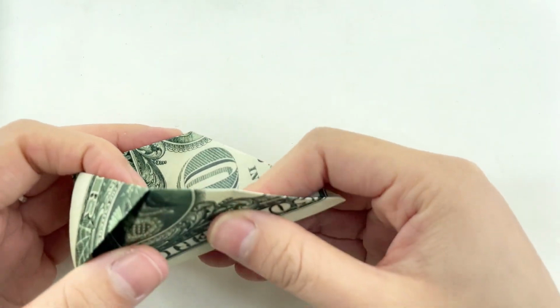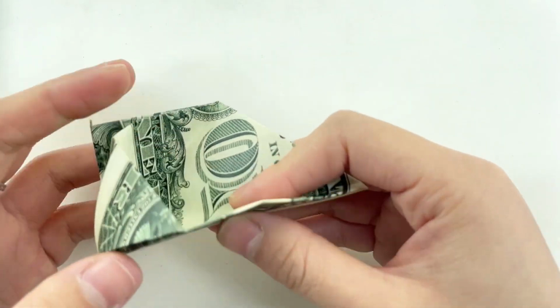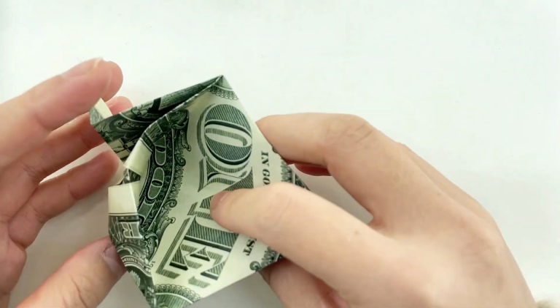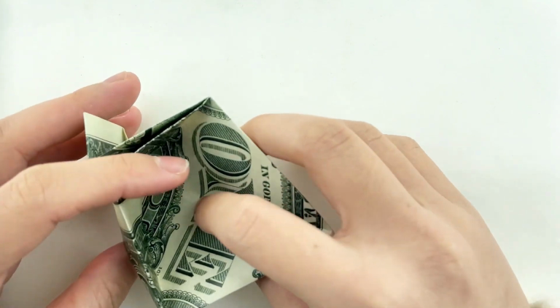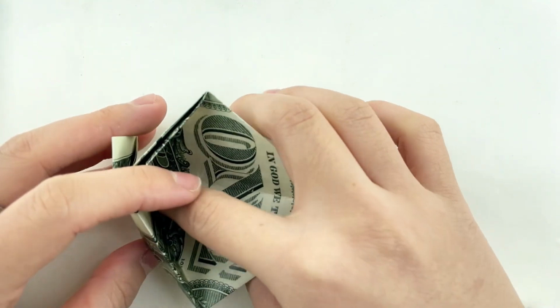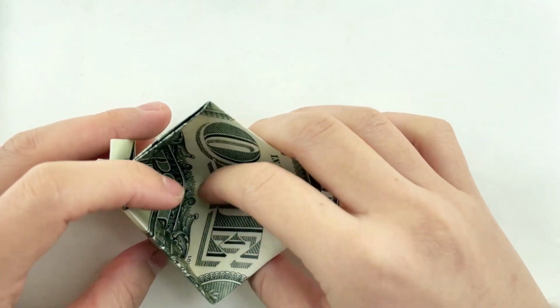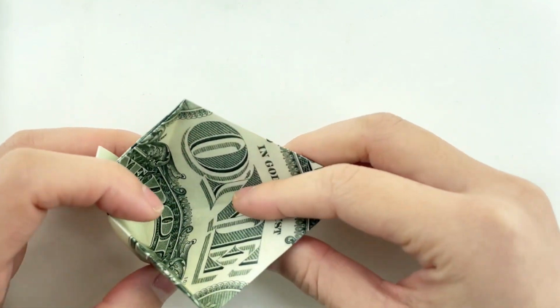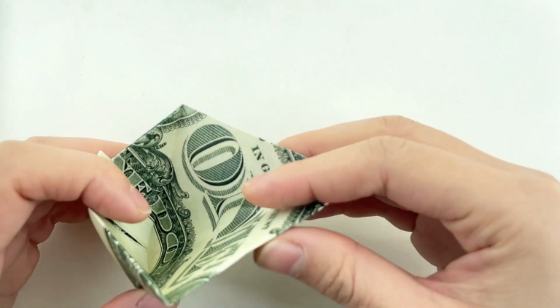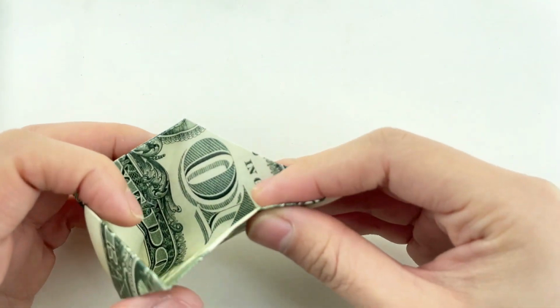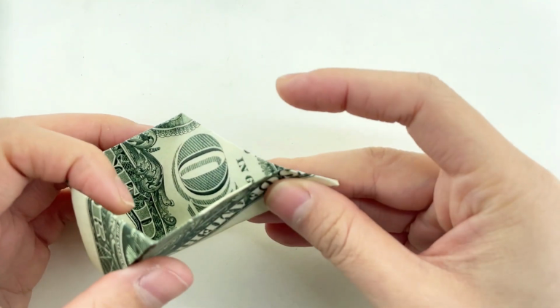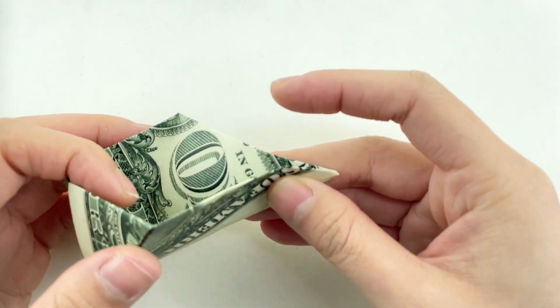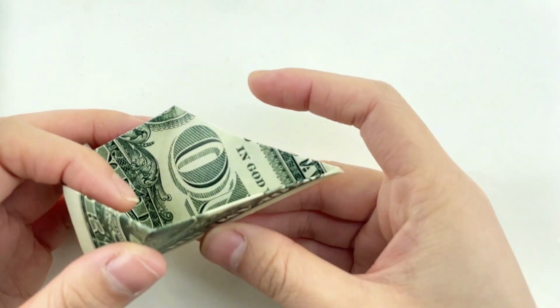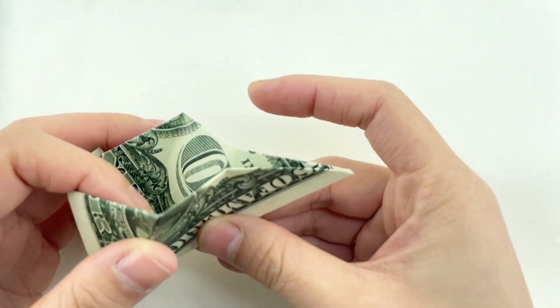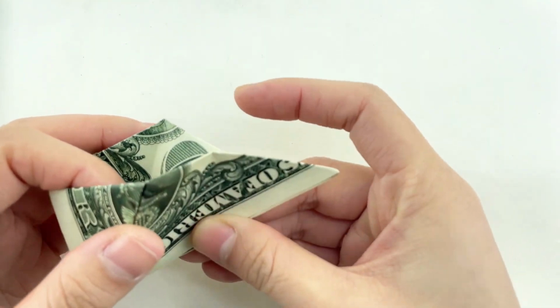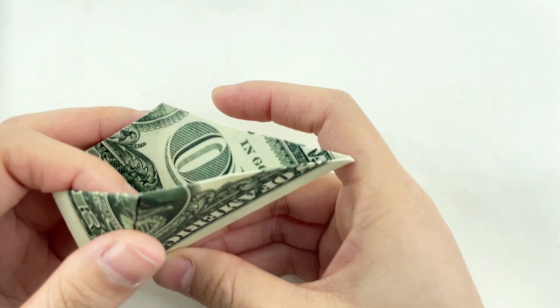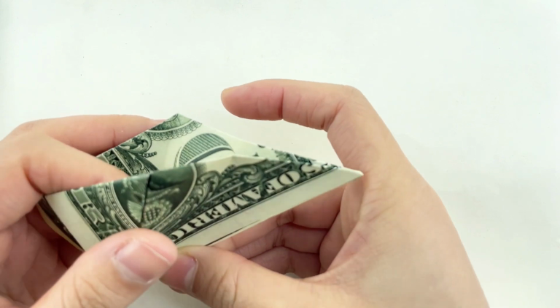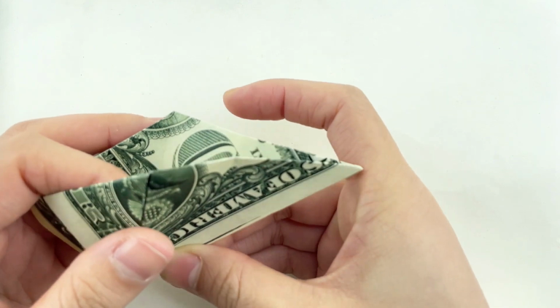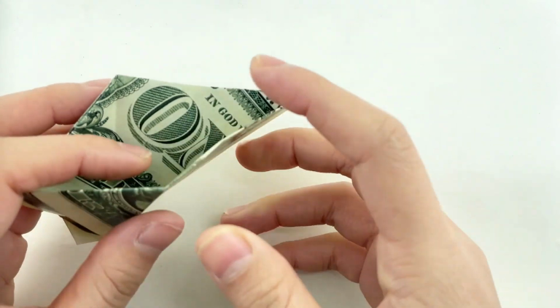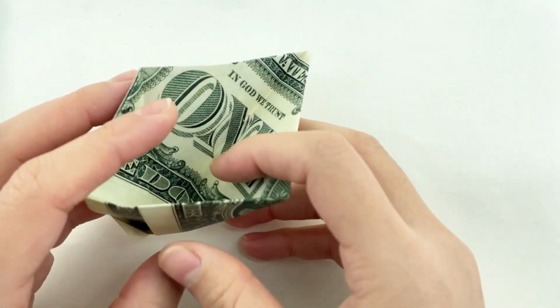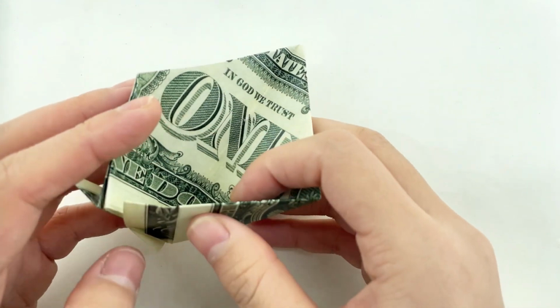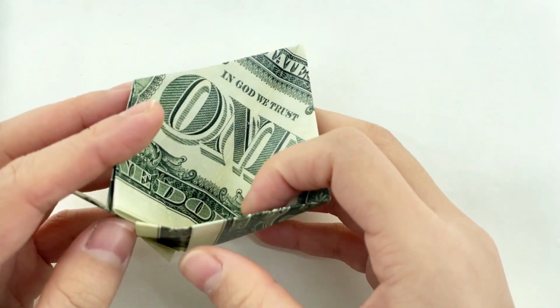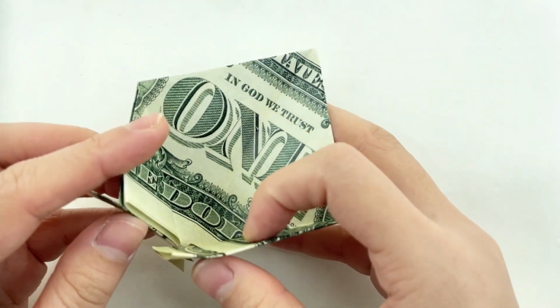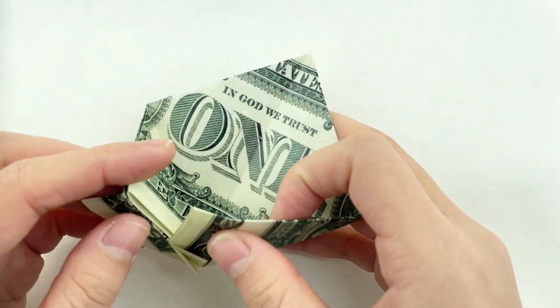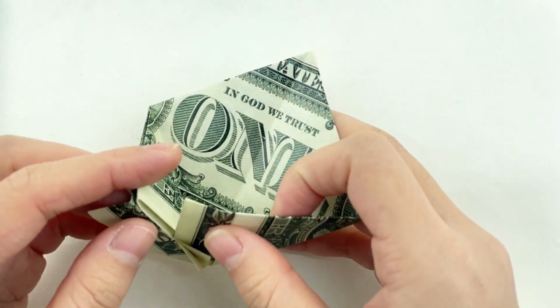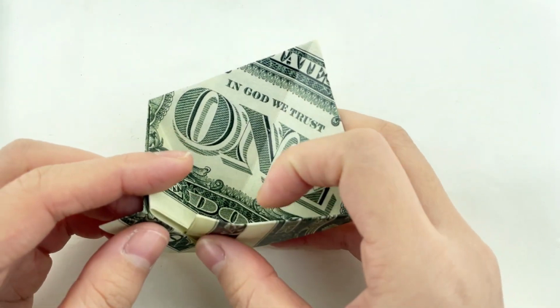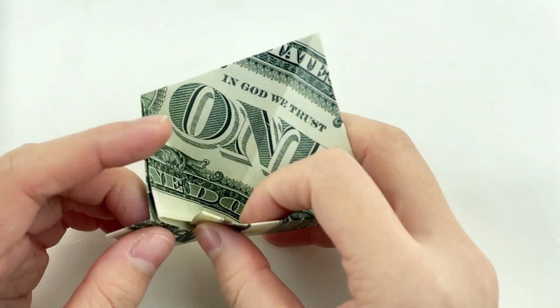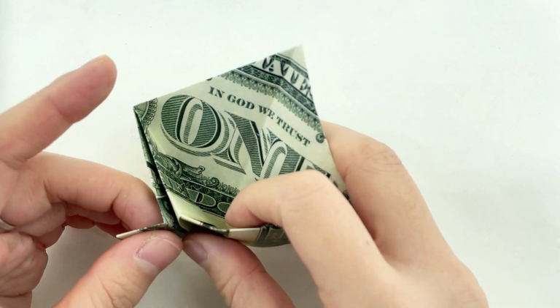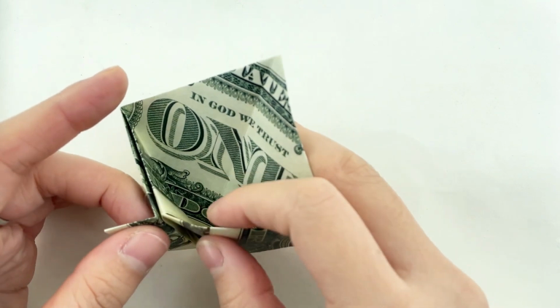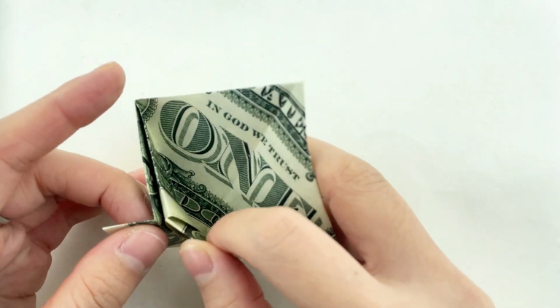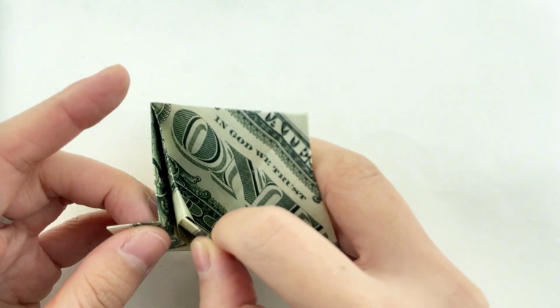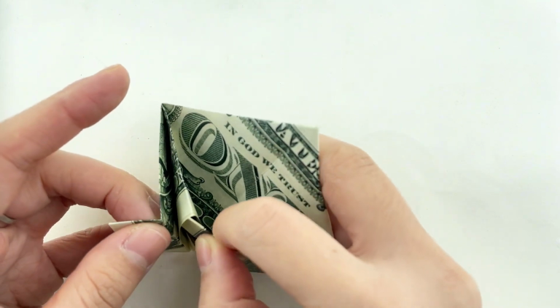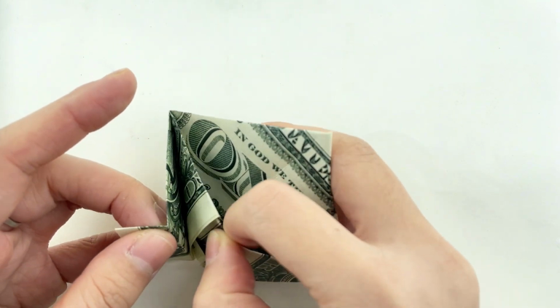Gently open the folded dollar bill to create one part of the star. Repeat the same folding process with the remaining four dollar bills to create the other parts of the star.